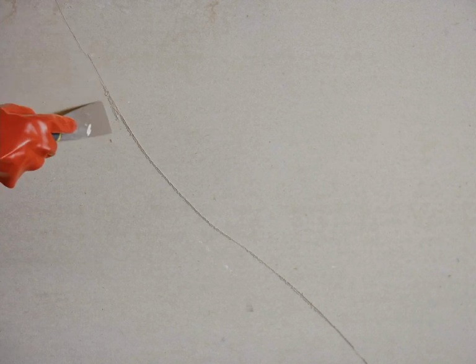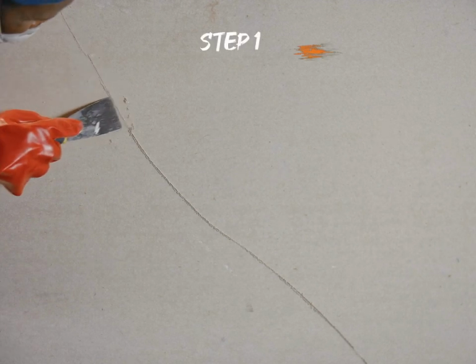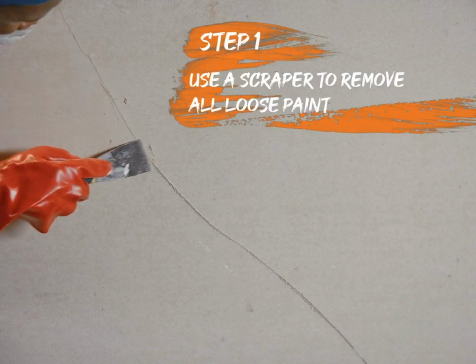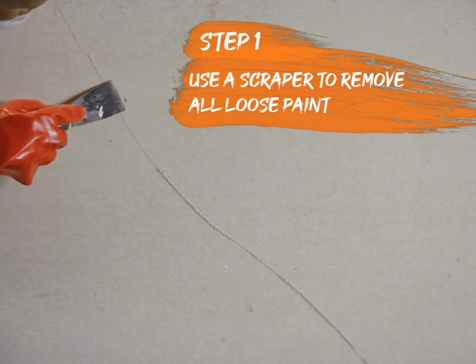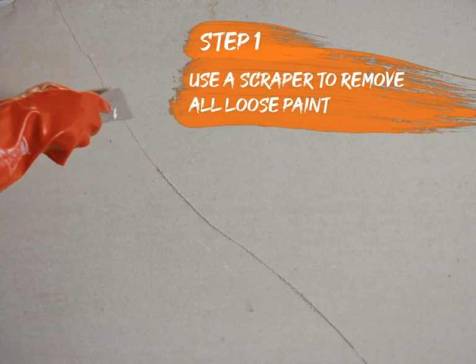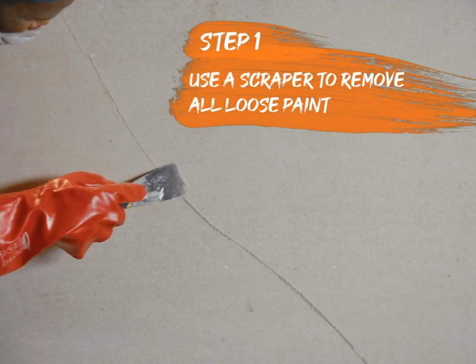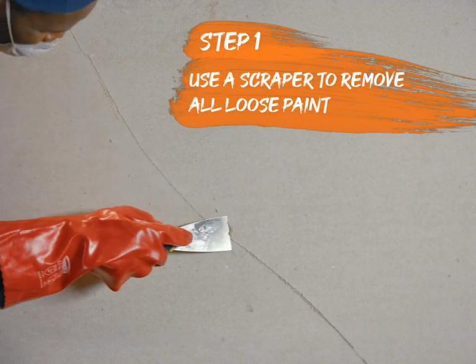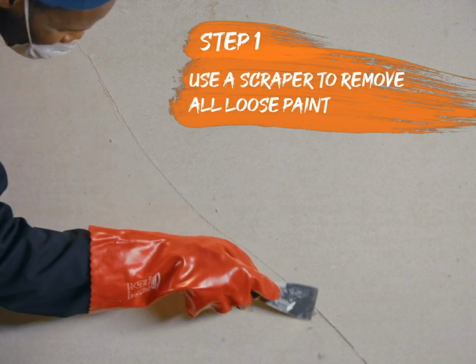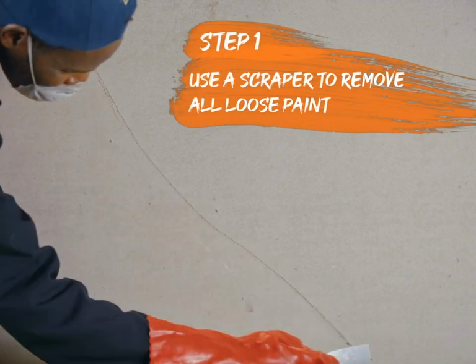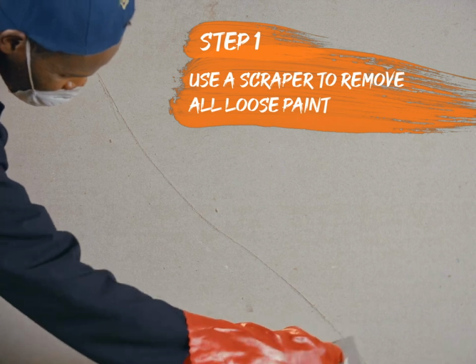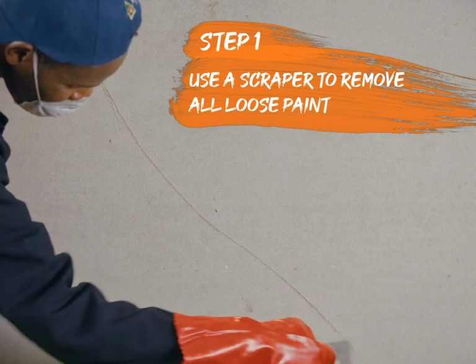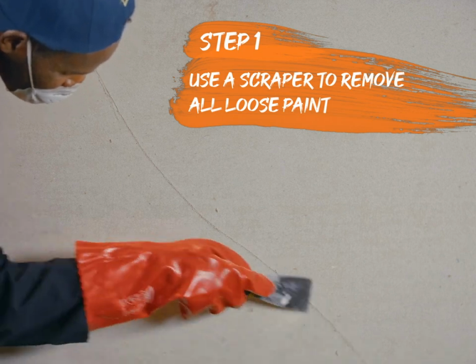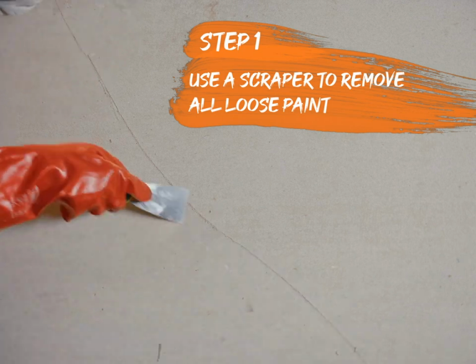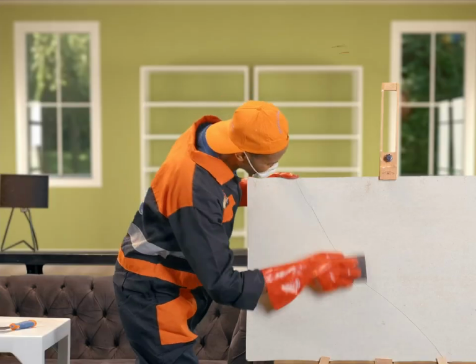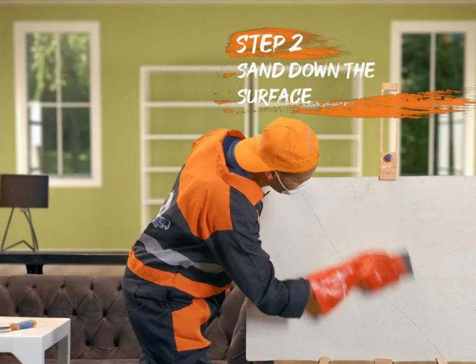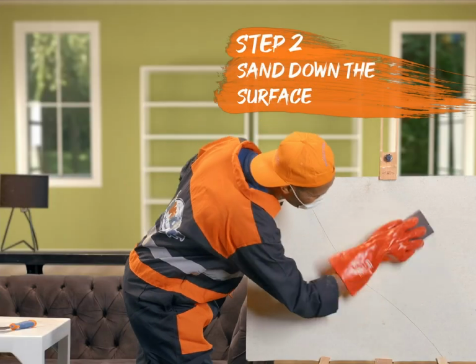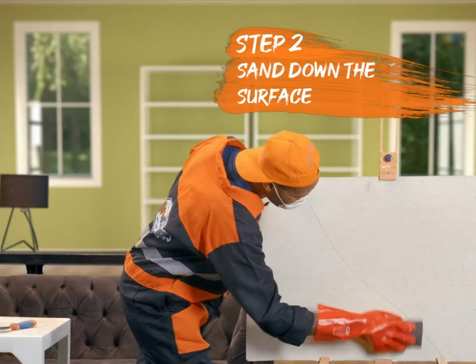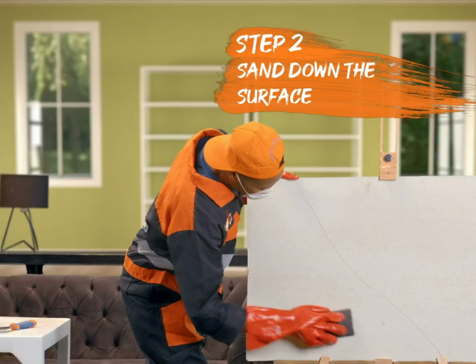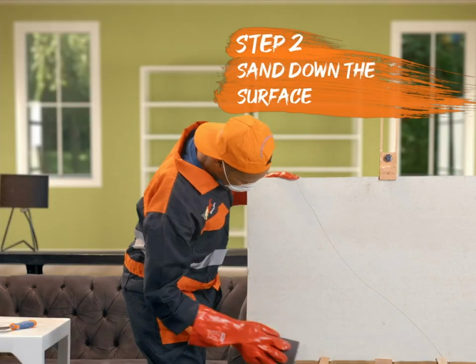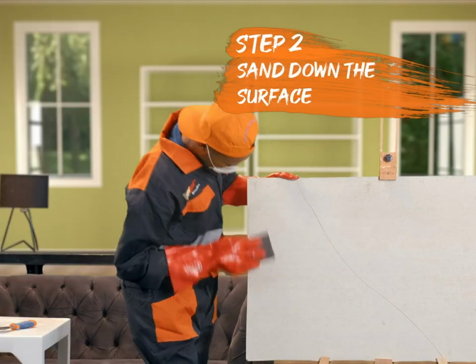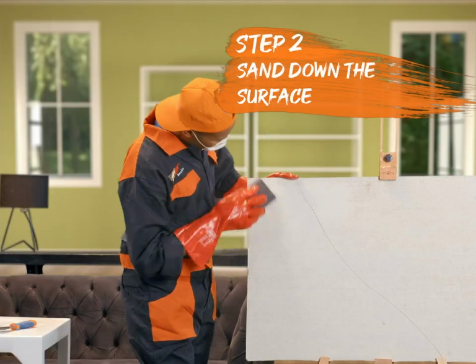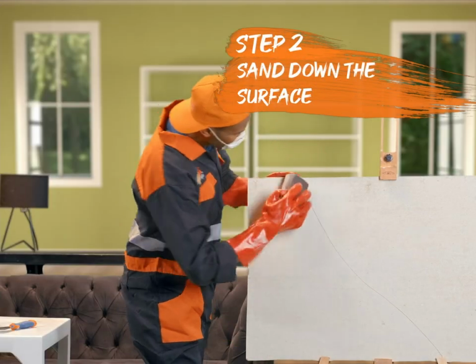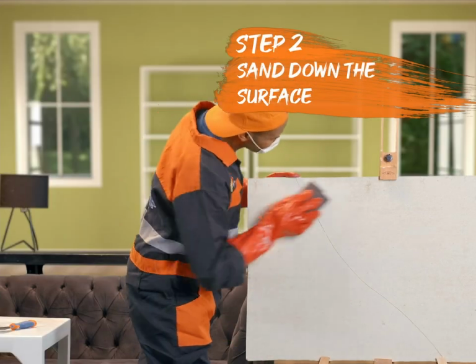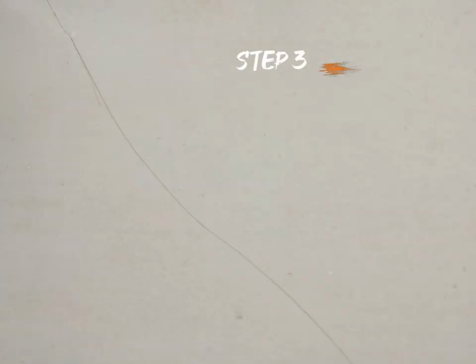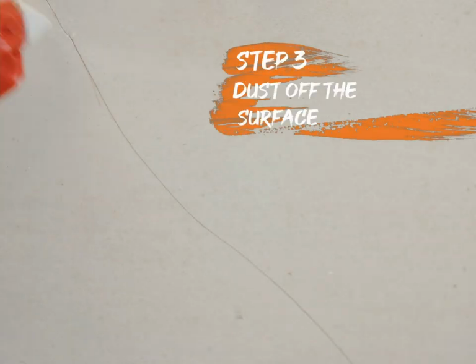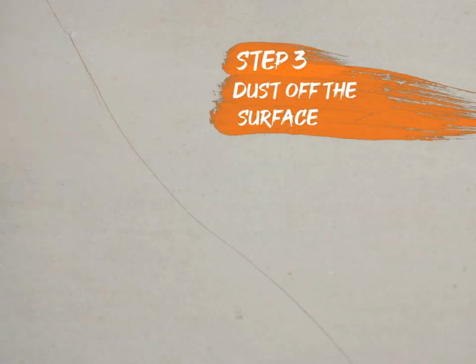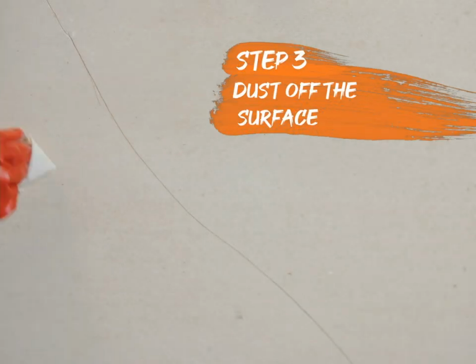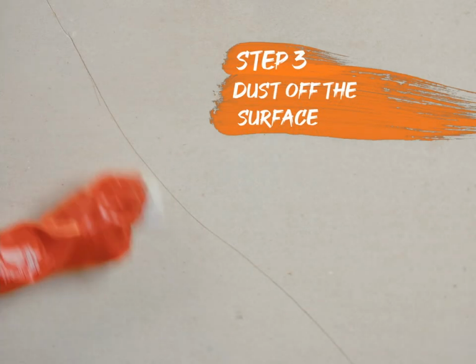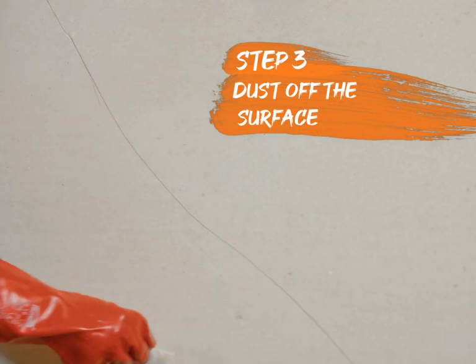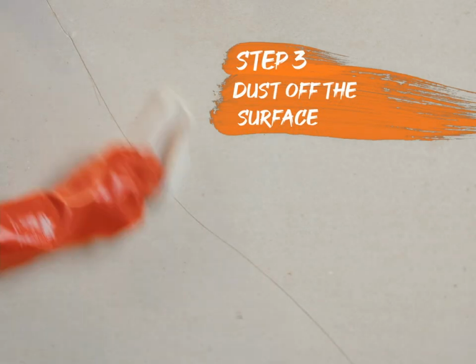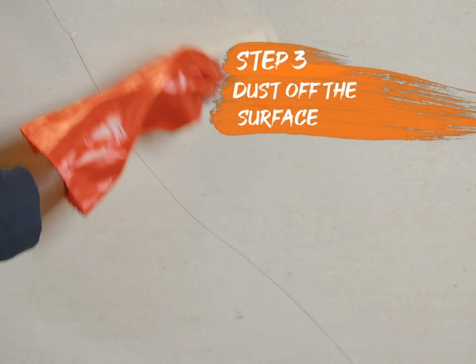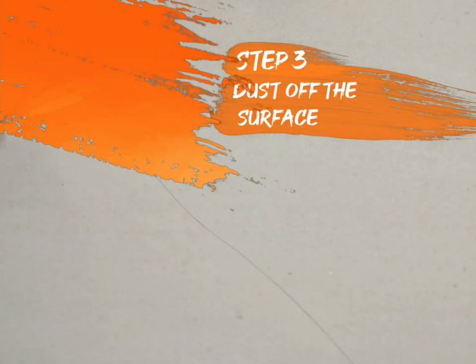Use a scraper to remove all loose paints and particles. Sand down the surface until it is smooth. Dust off any remaining residue from the surface.